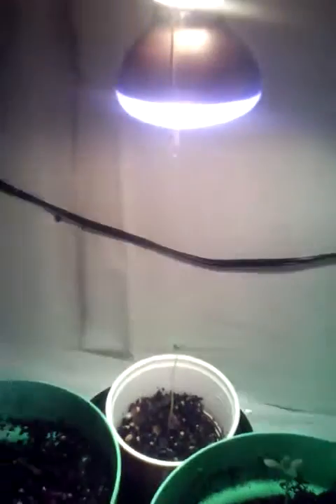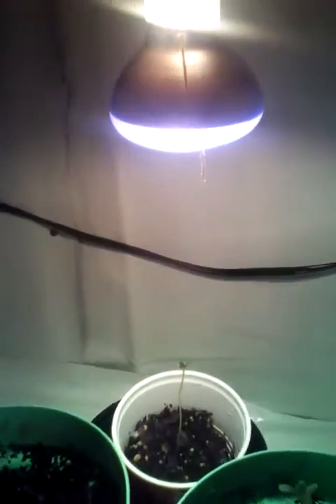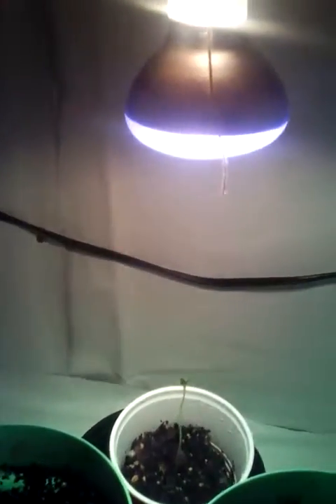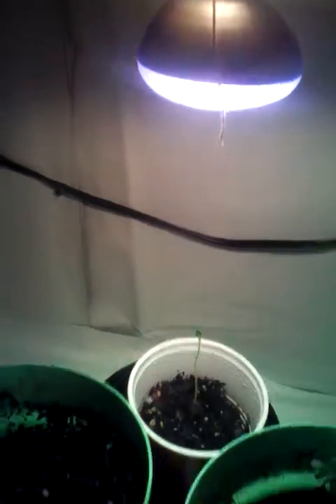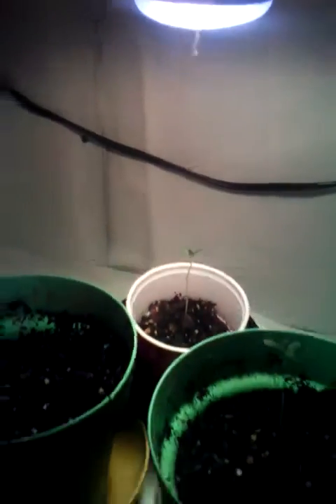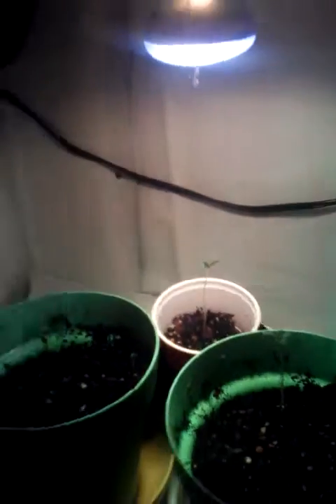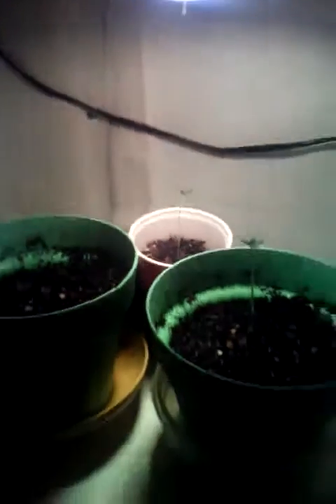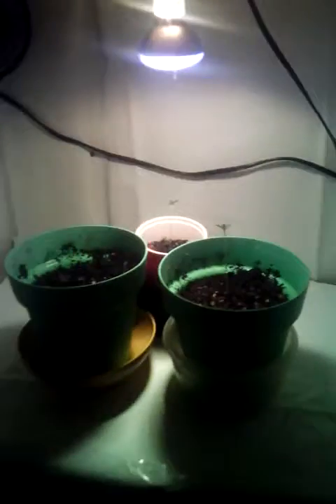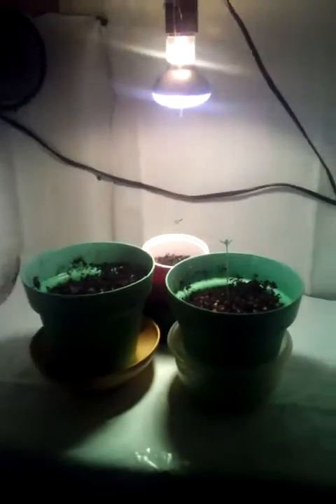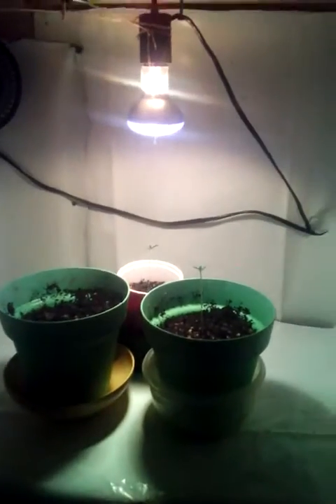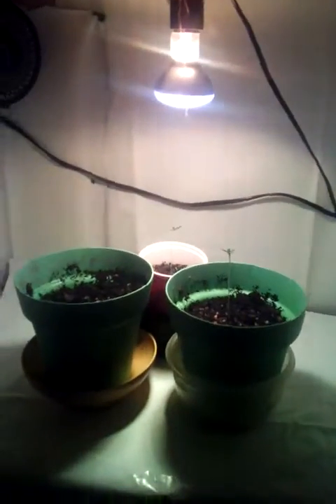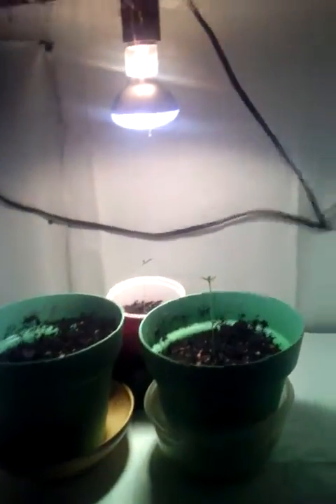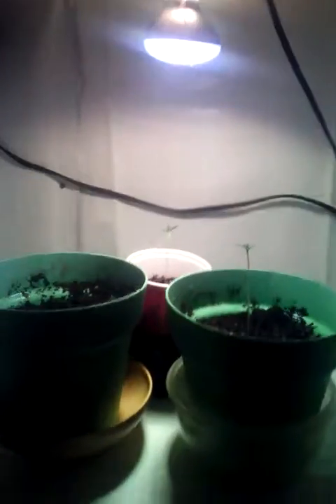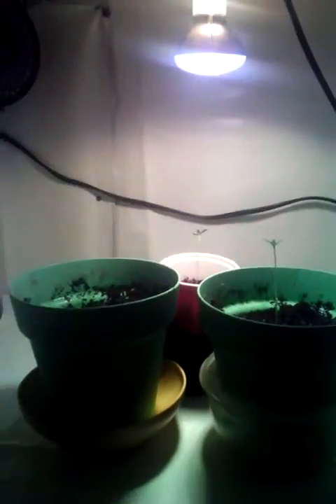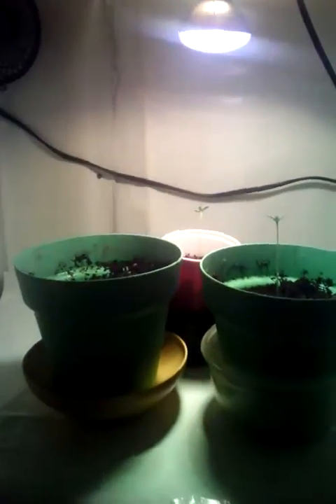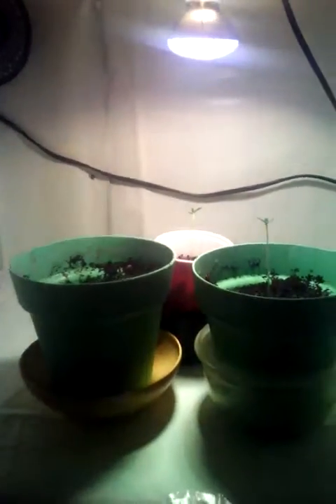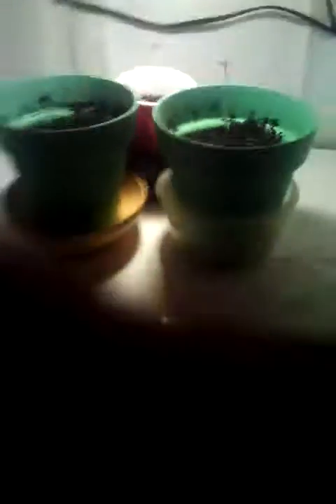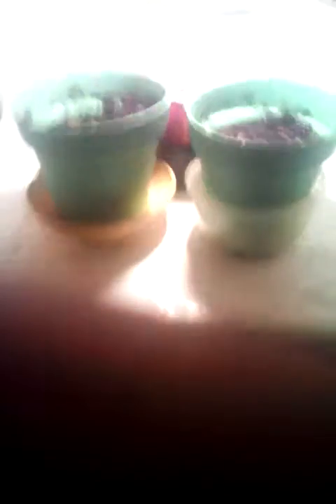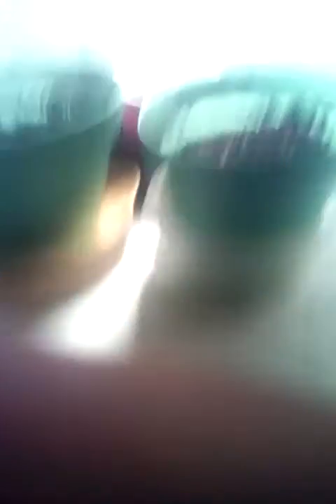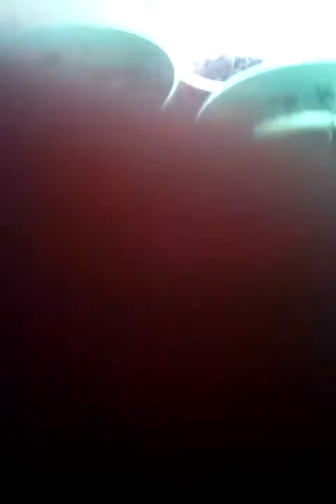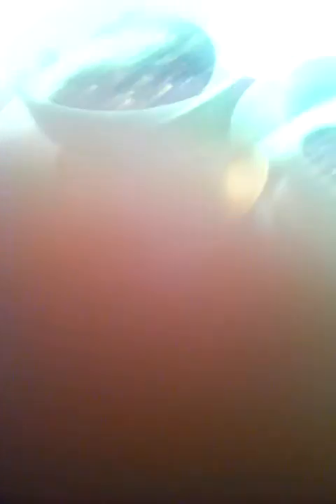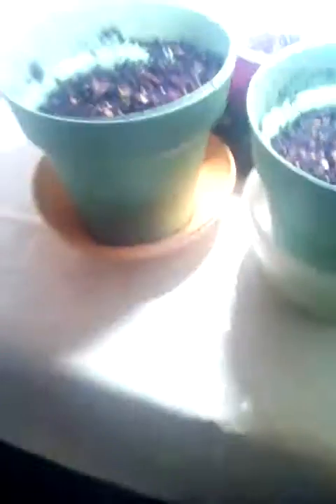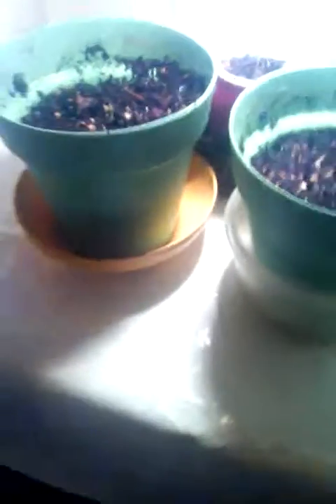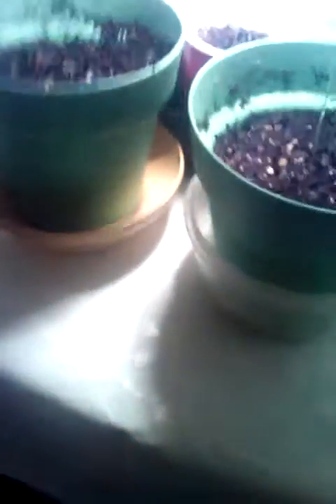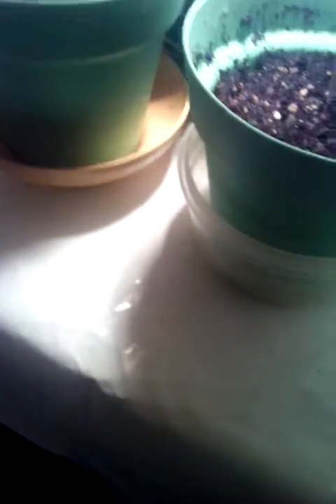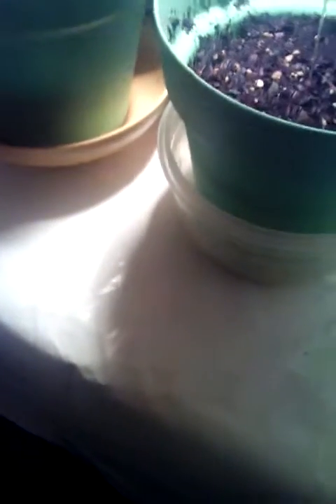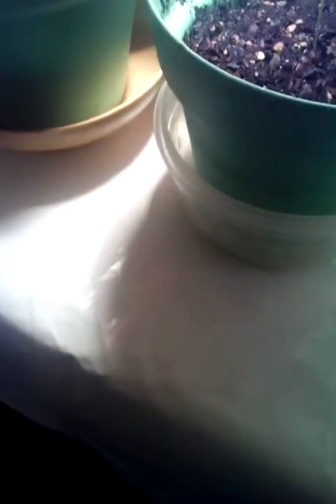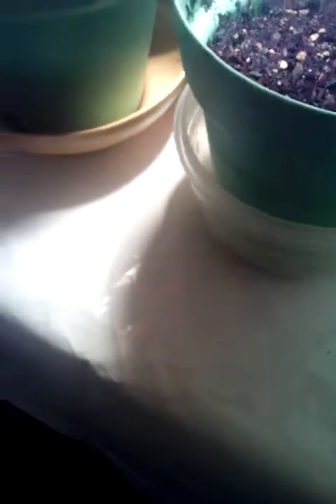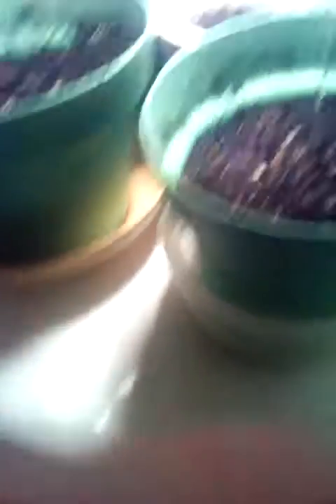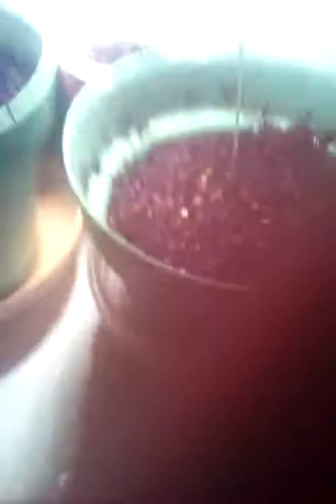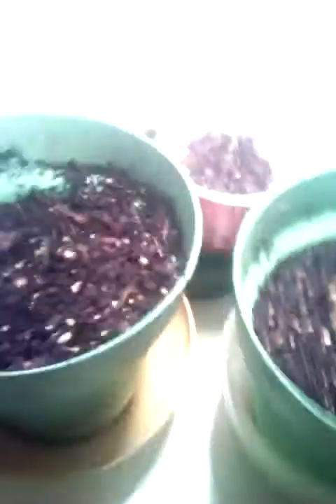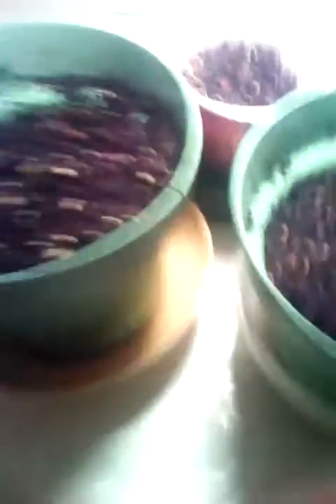Like I said, is this light too close or is it too far away? I don't know. Leave a comment in the area below.